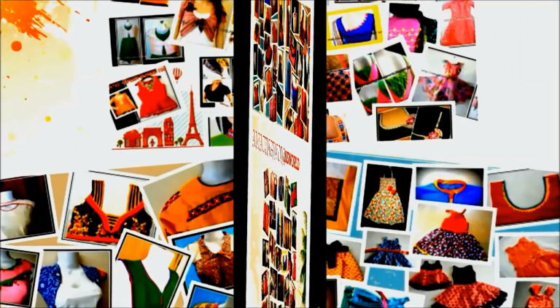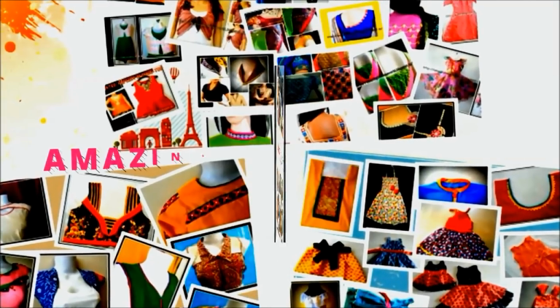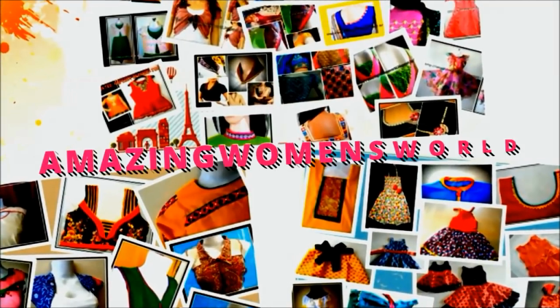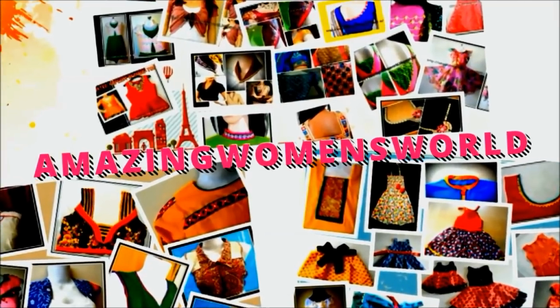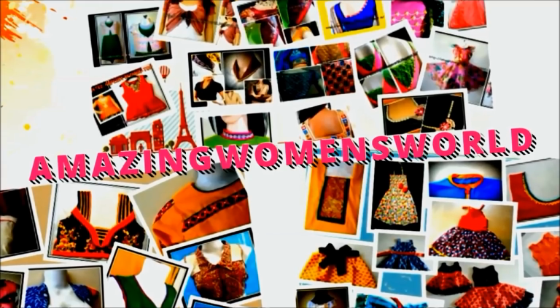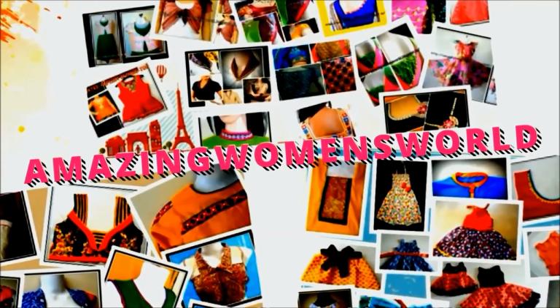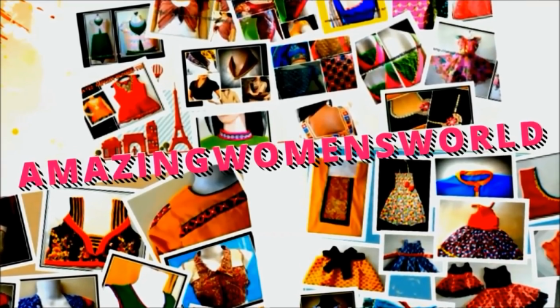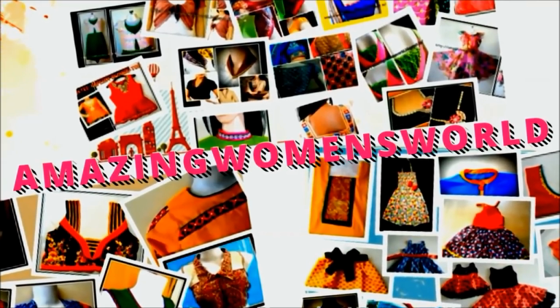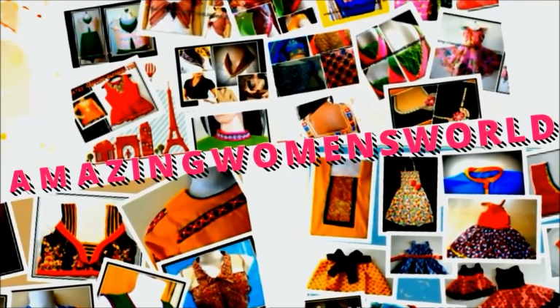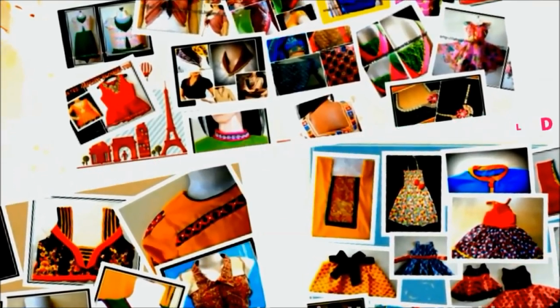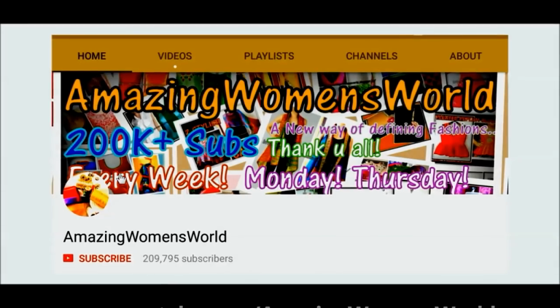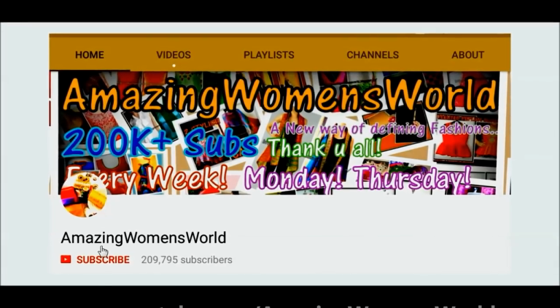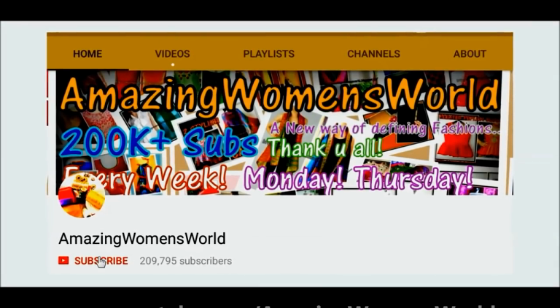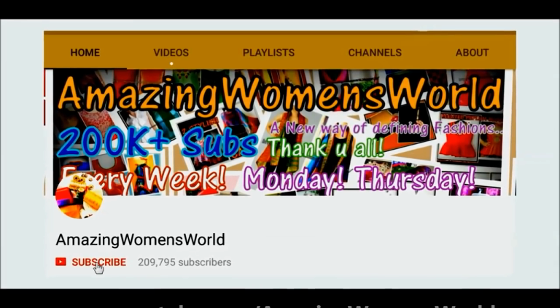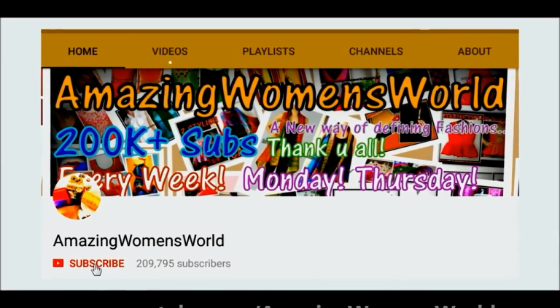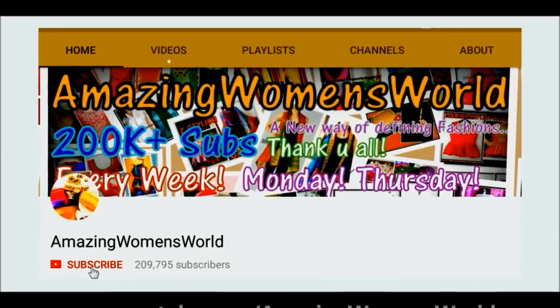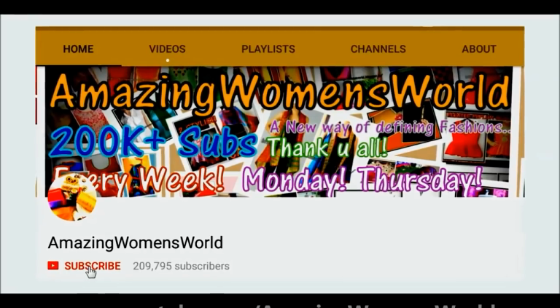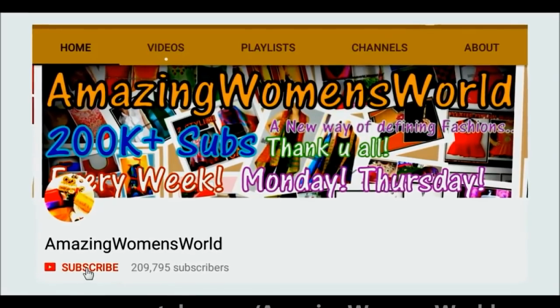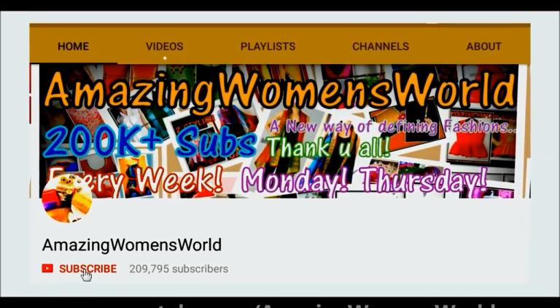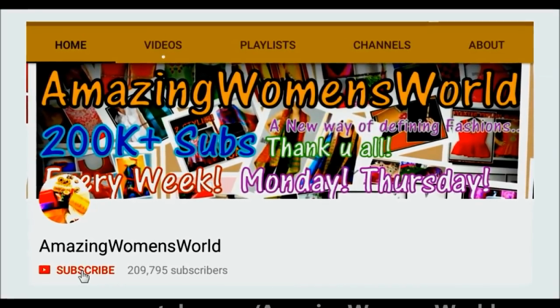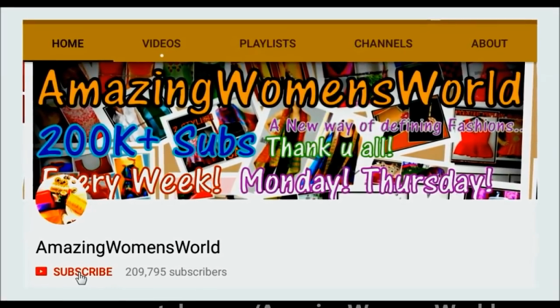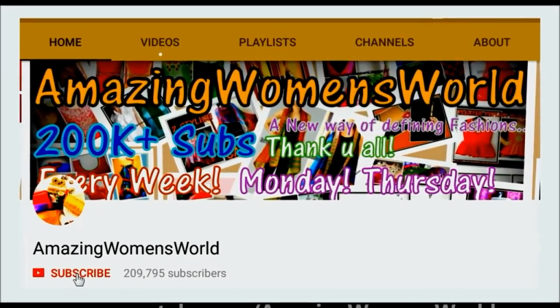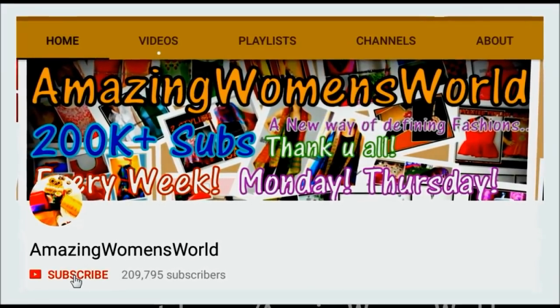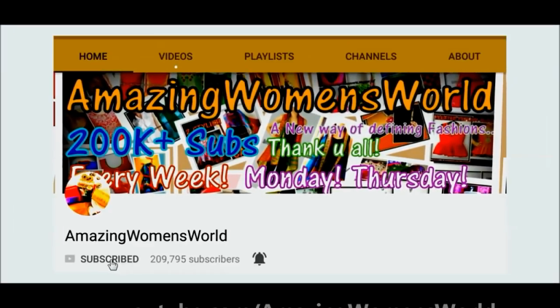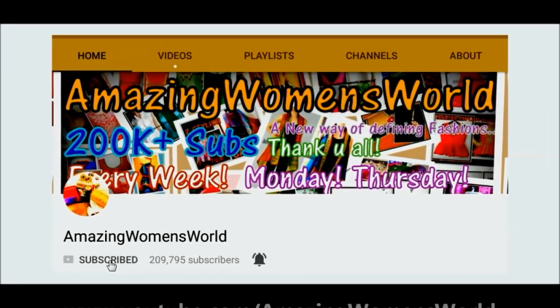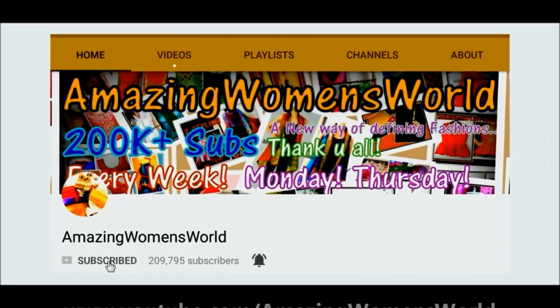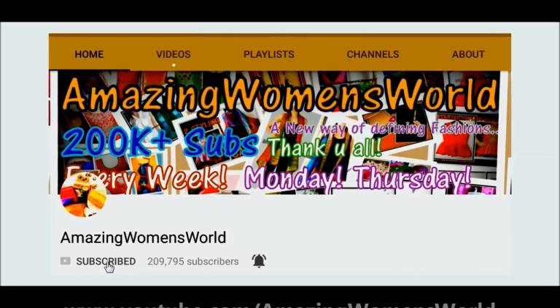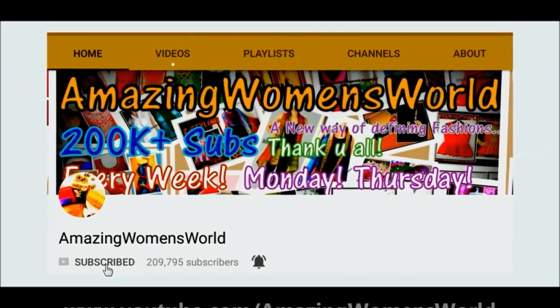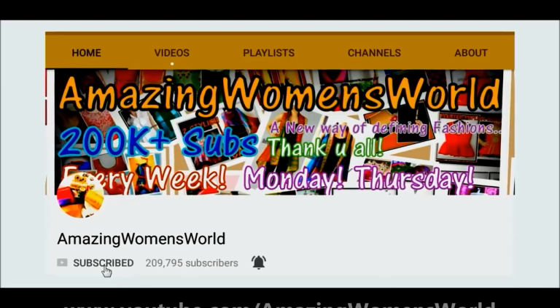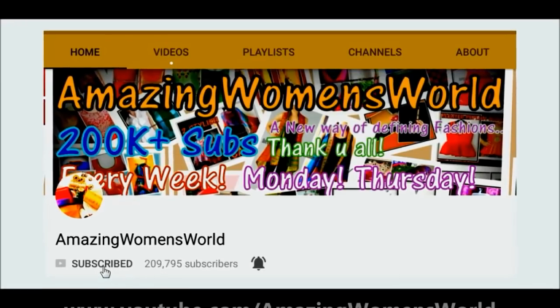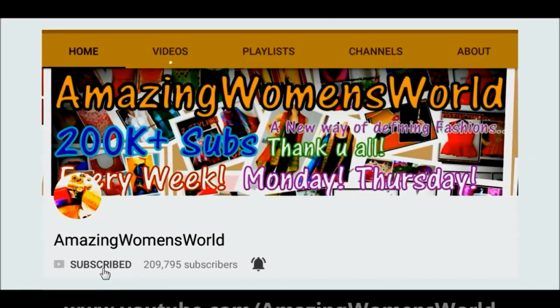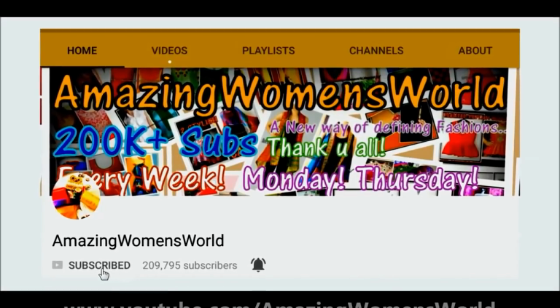Hi everyone, welcome back to Amazing Women's World. If you are watching for the first time, please hit the subscribe button to watch the latest videos of fashions and trends. Also tap the bell button for future notifications so that you won't miss any of my upcoming videos. Appreciate it for subscribing.